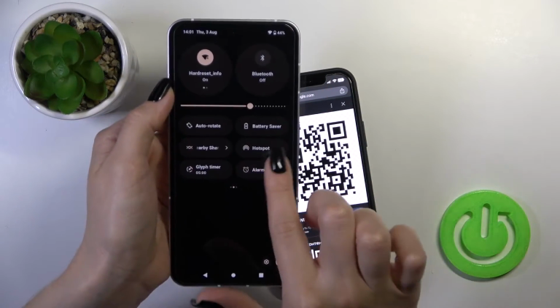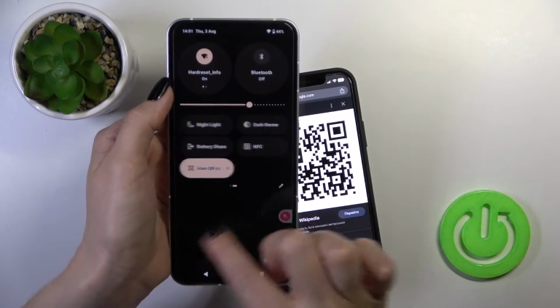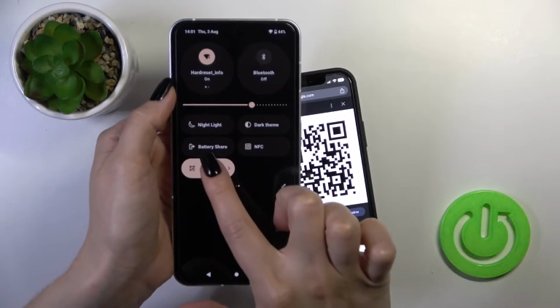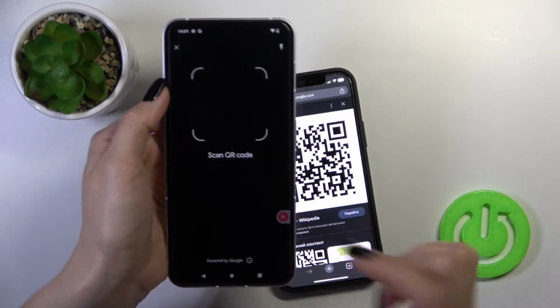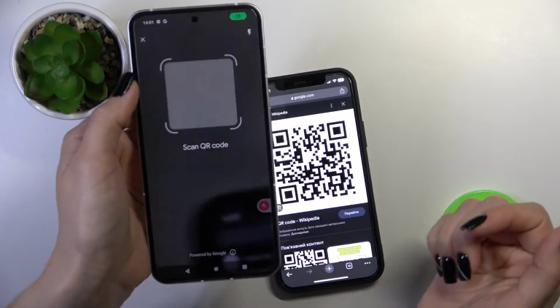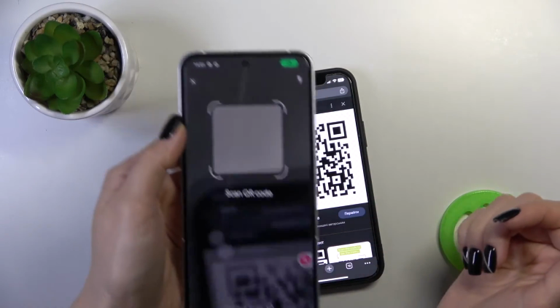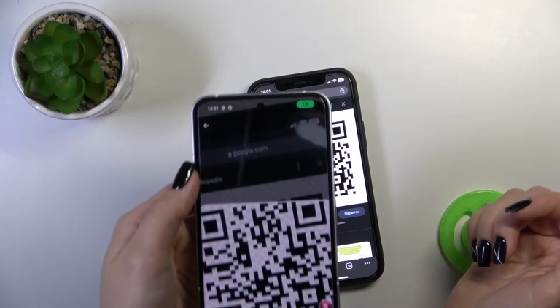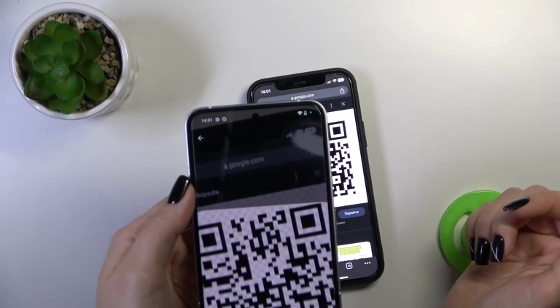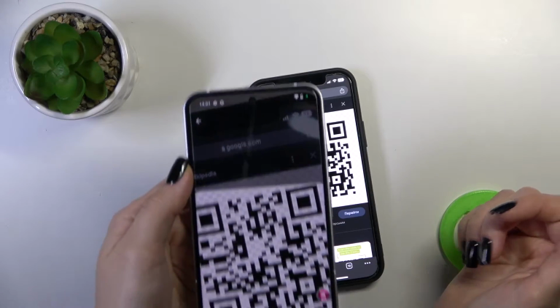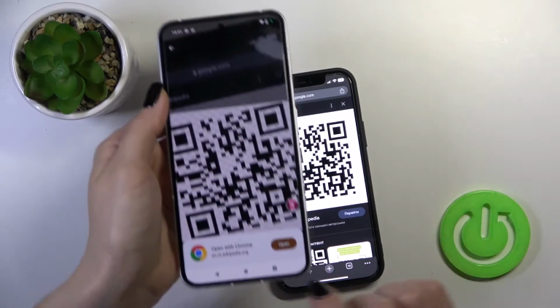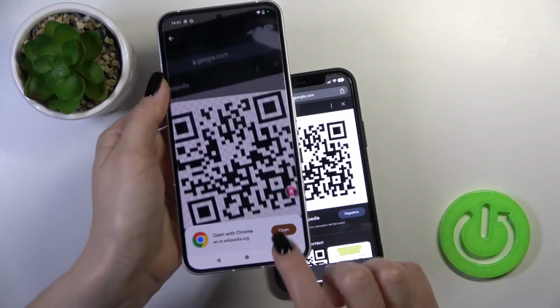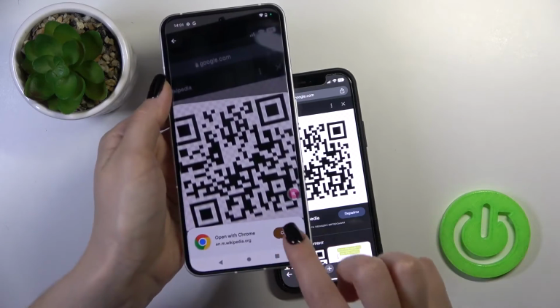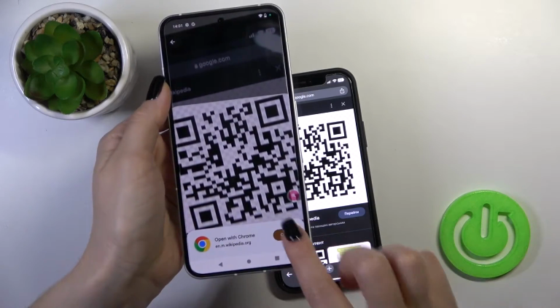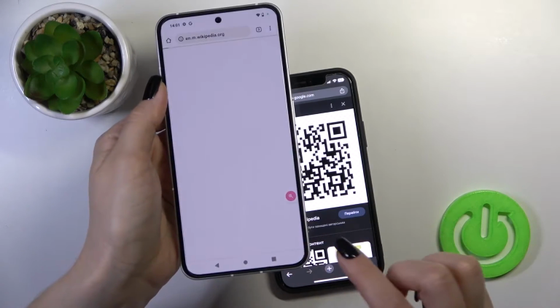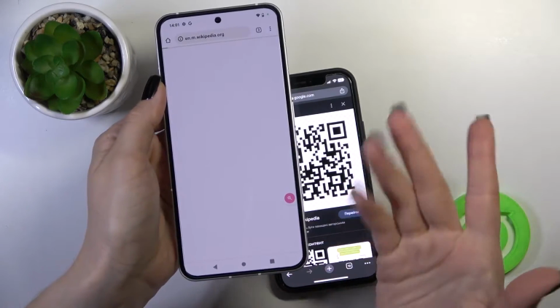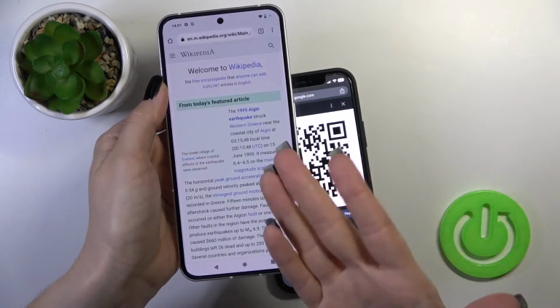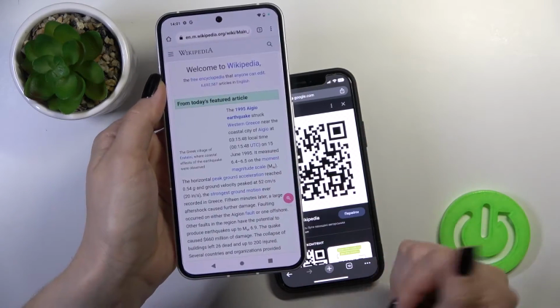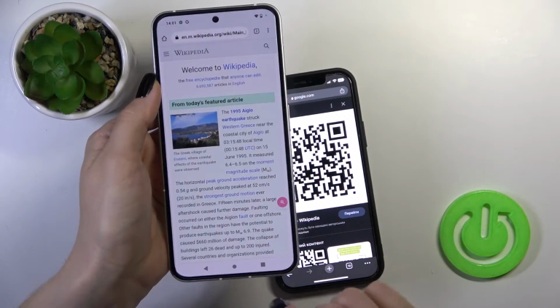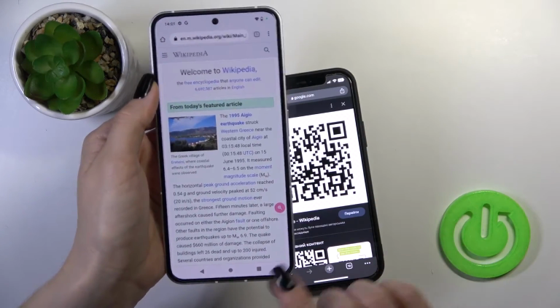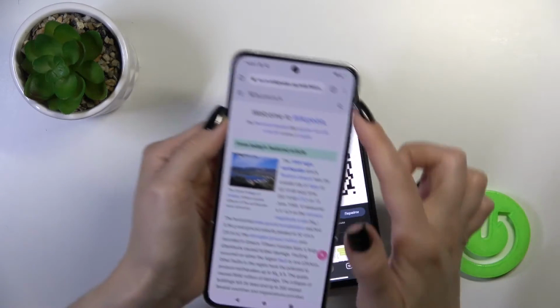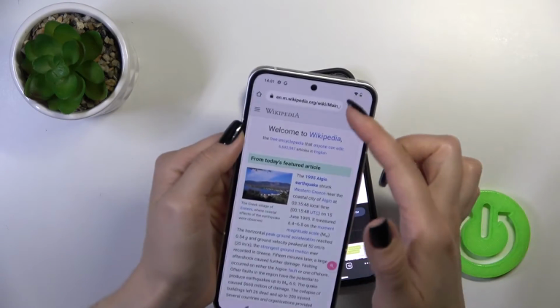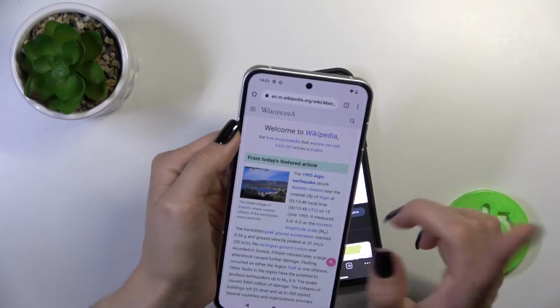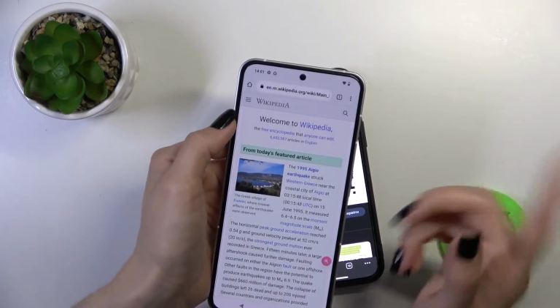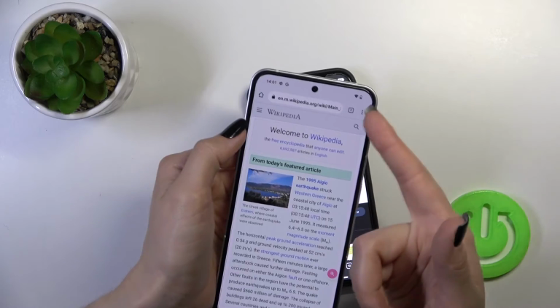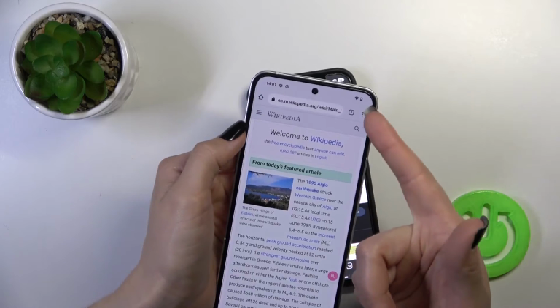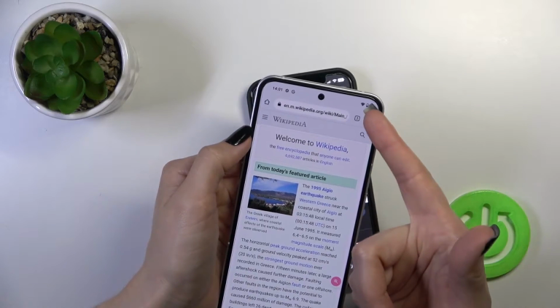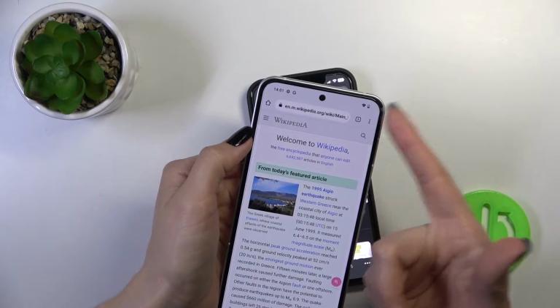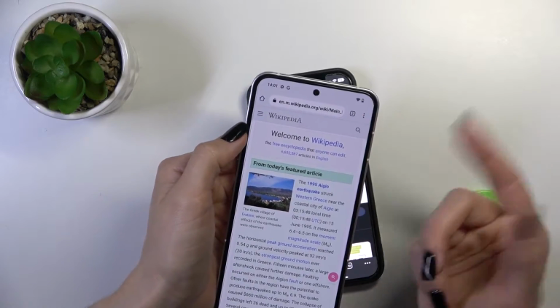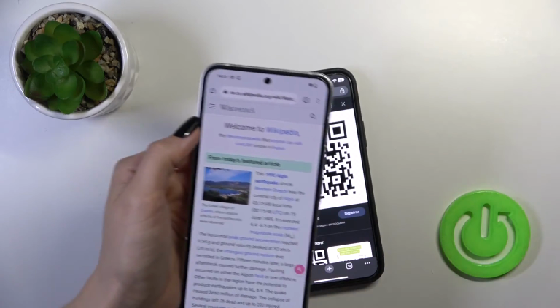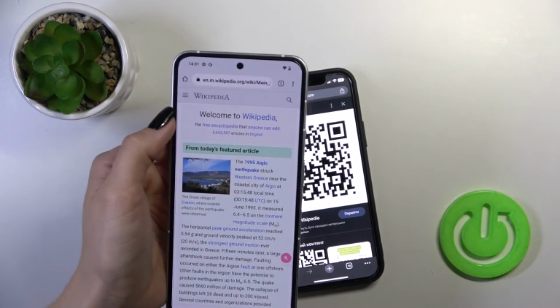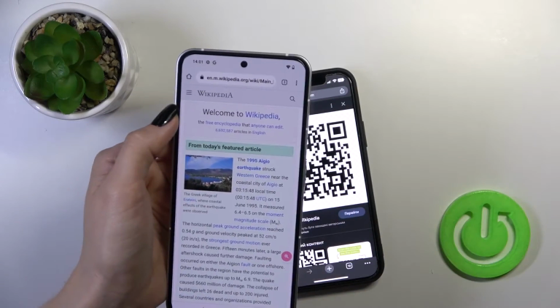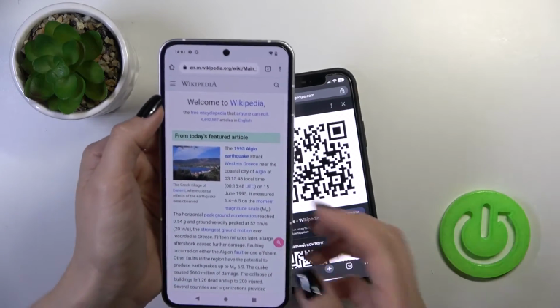So let's just try one more time: scan, open, and that's it. Be sure that you are connected to the internet — to mobile data or to Wi-Fi.